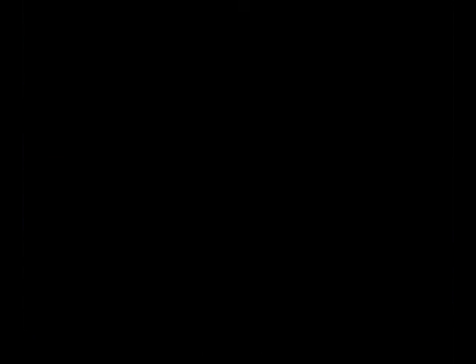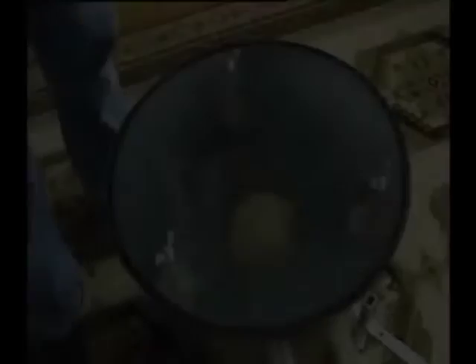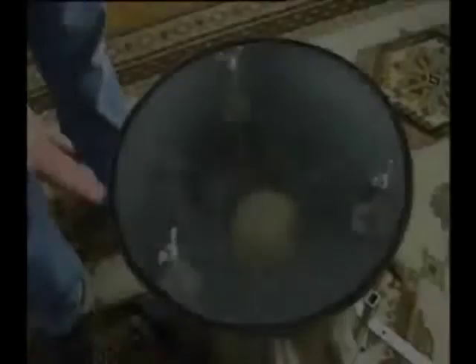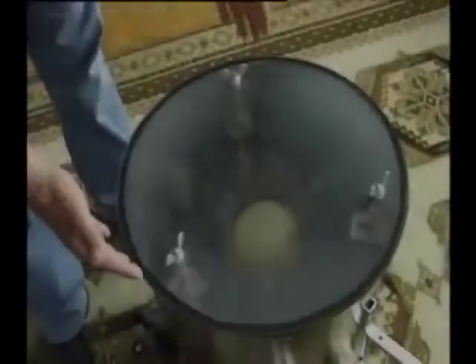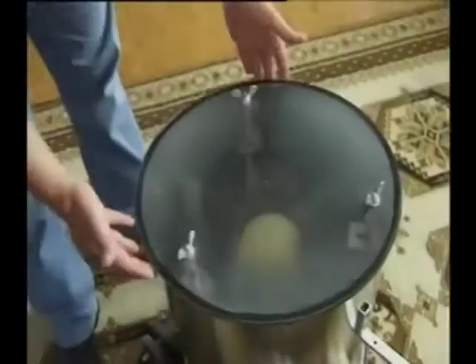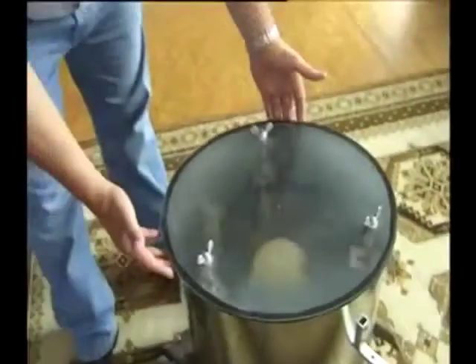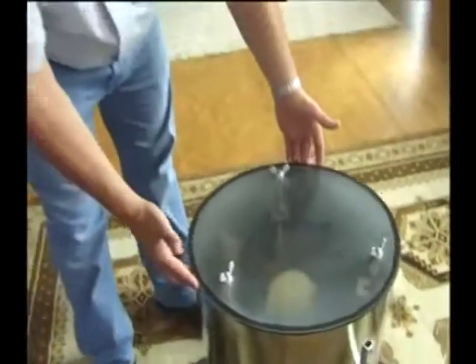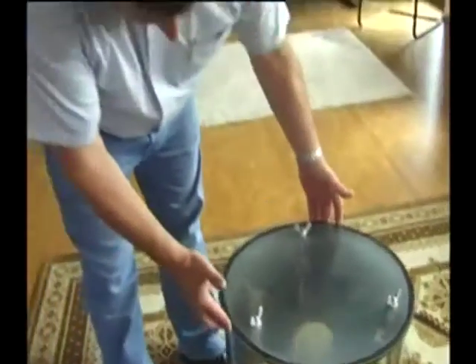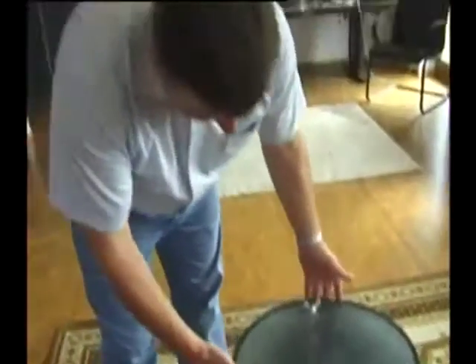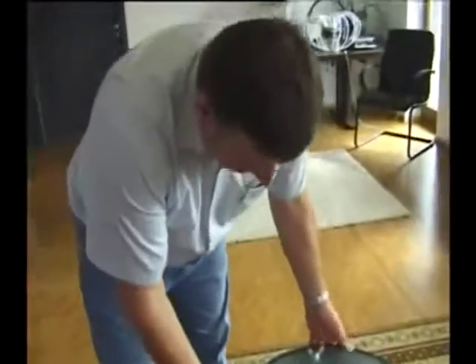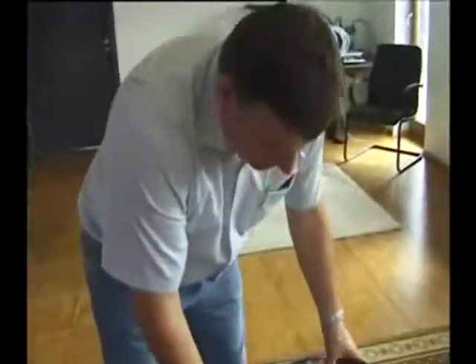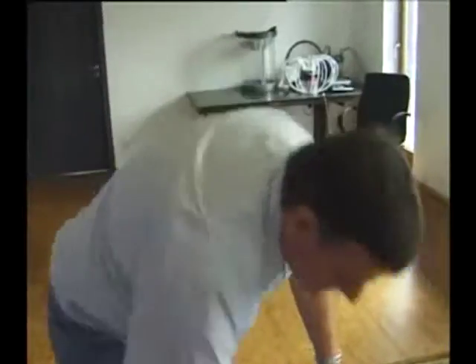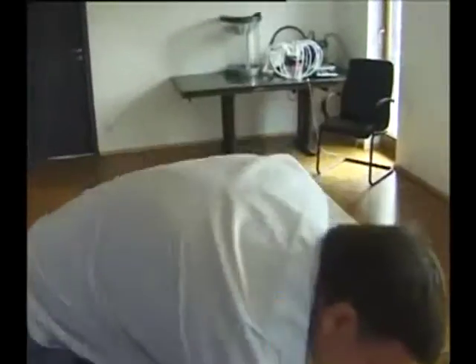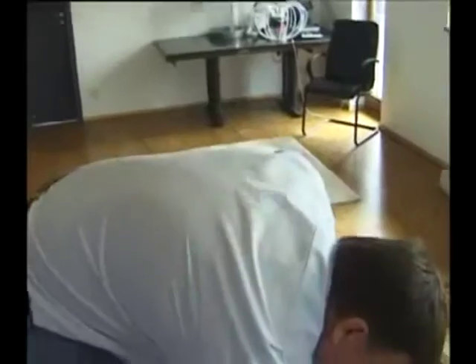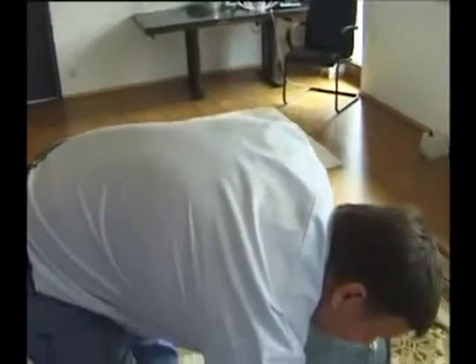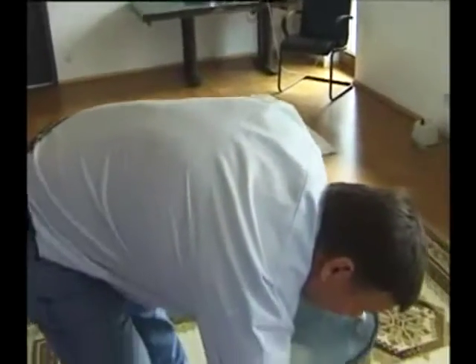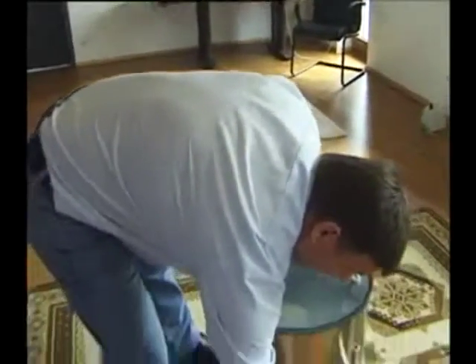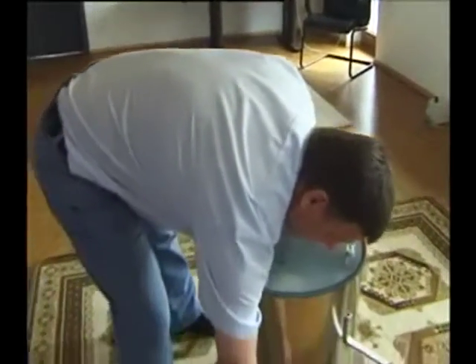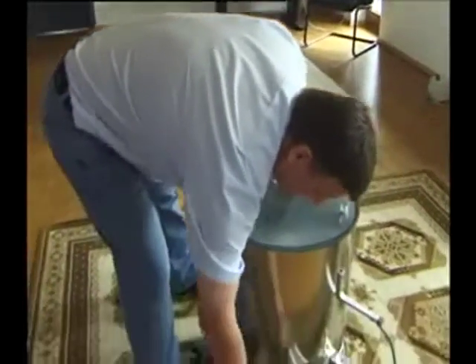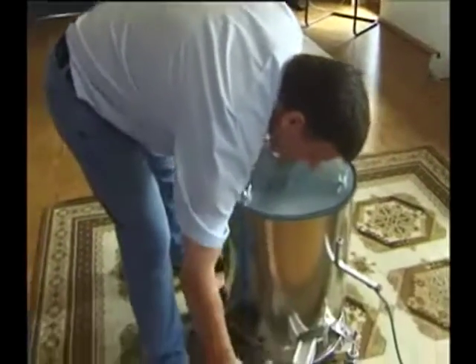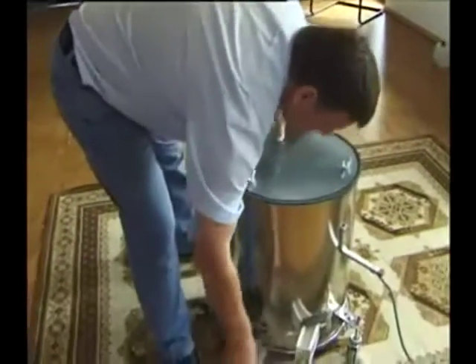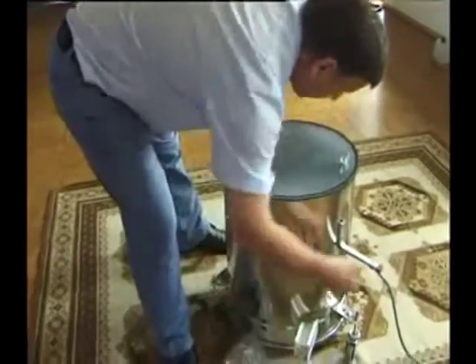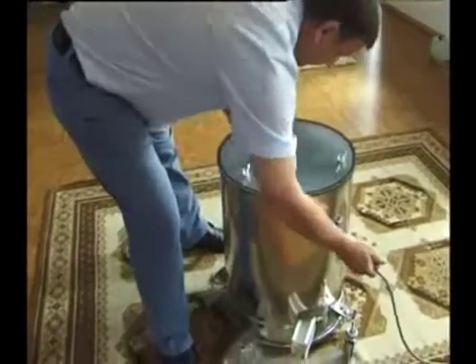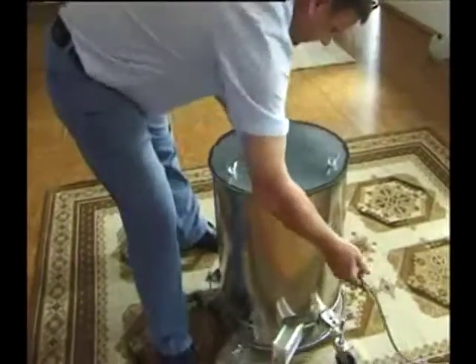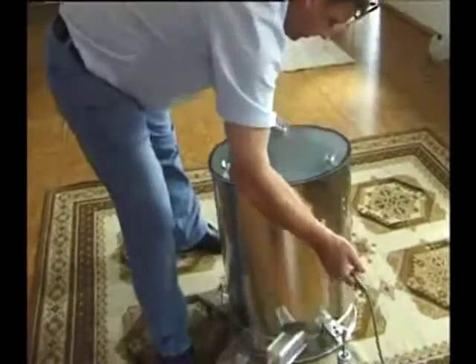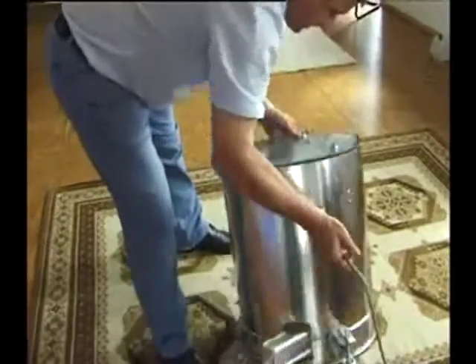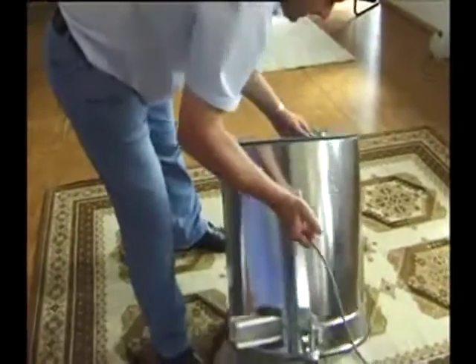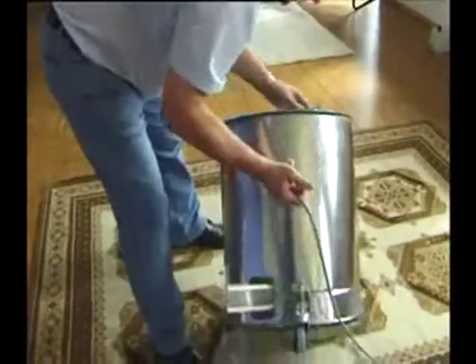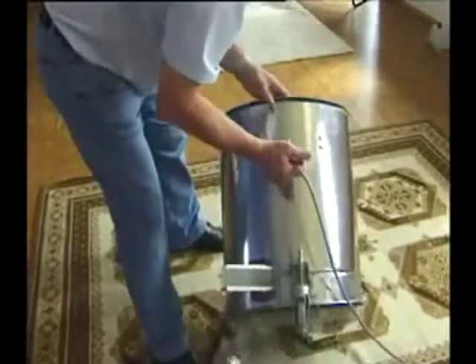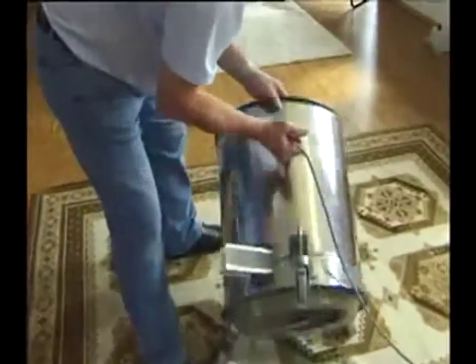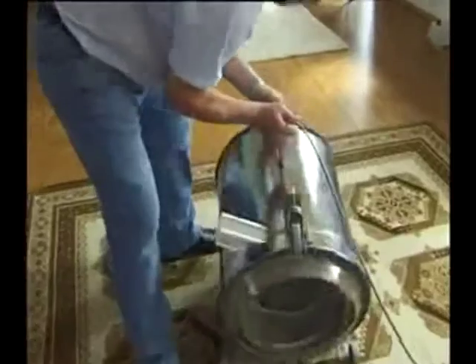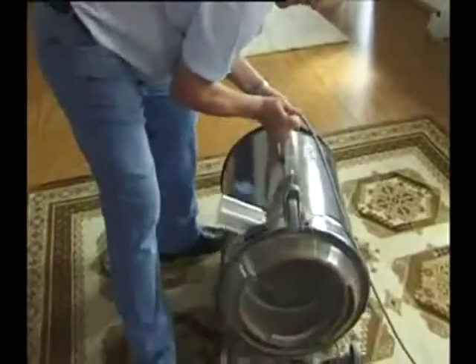The Large Prototype. This prototype is actual size. In total, the power of this system is 500 watts.